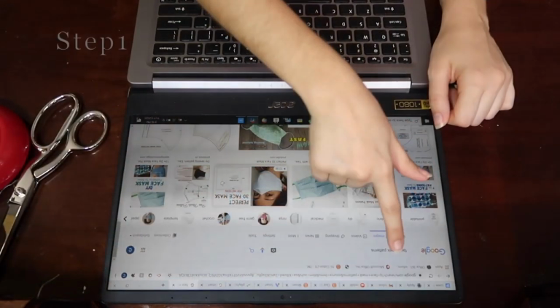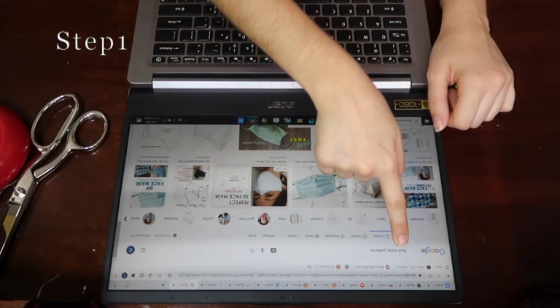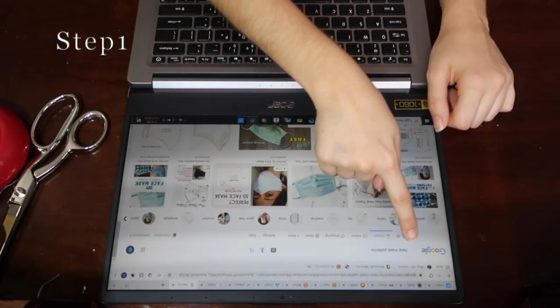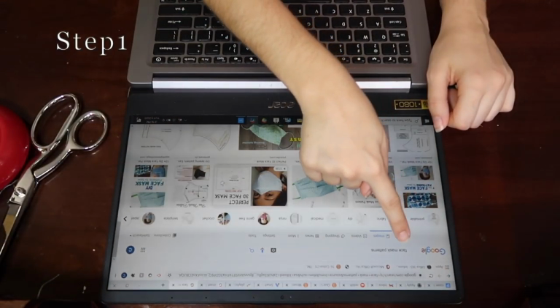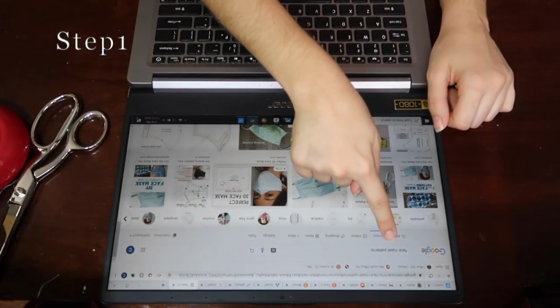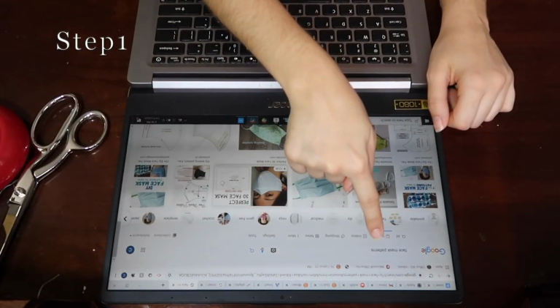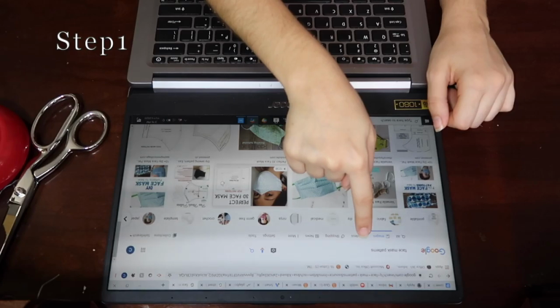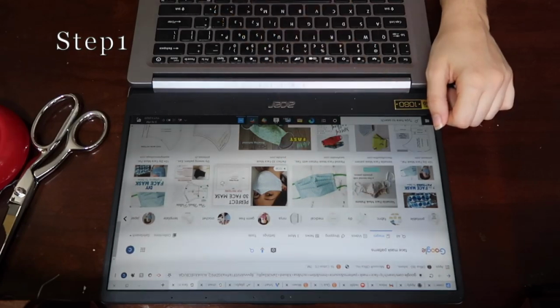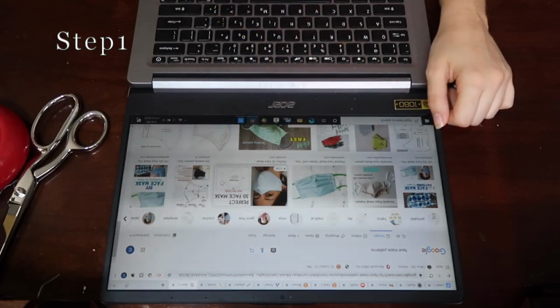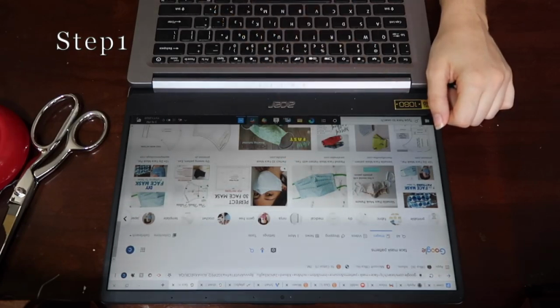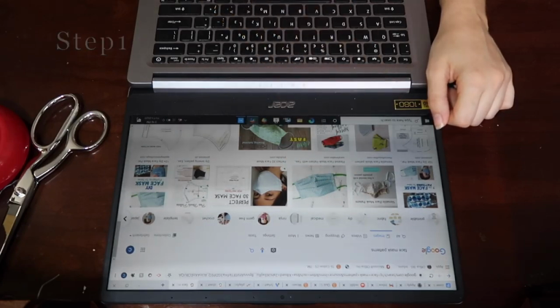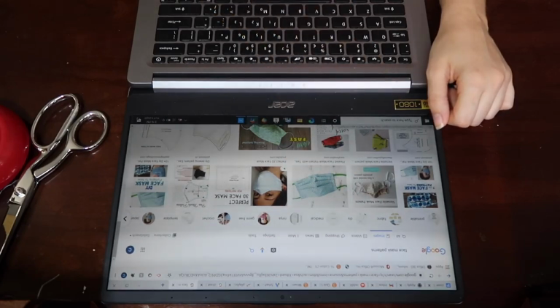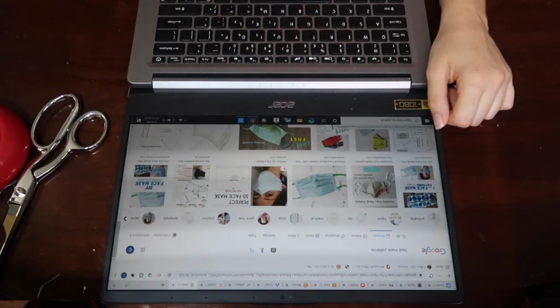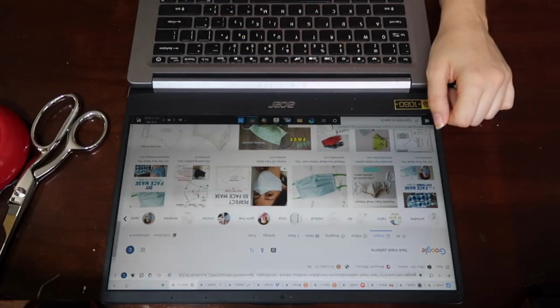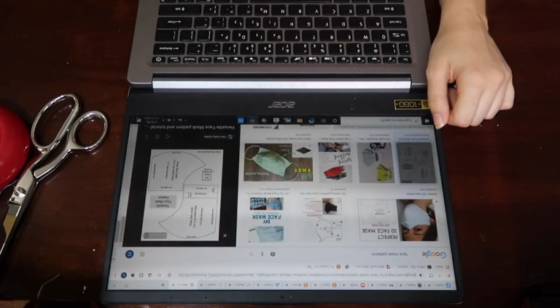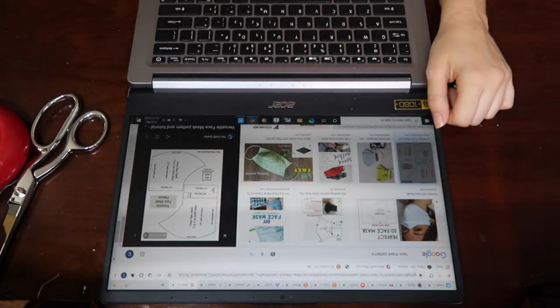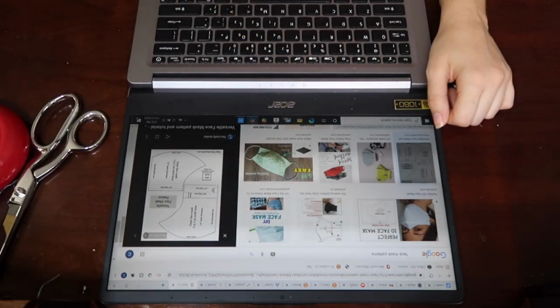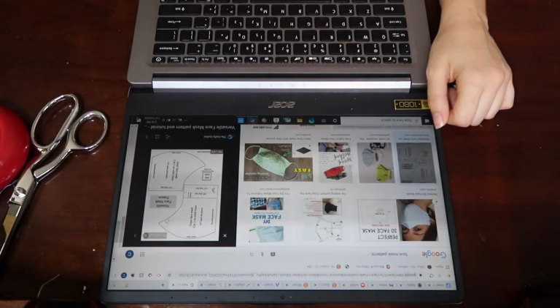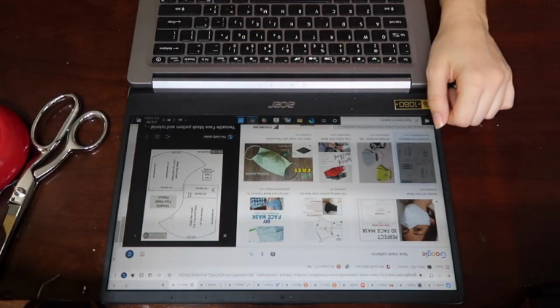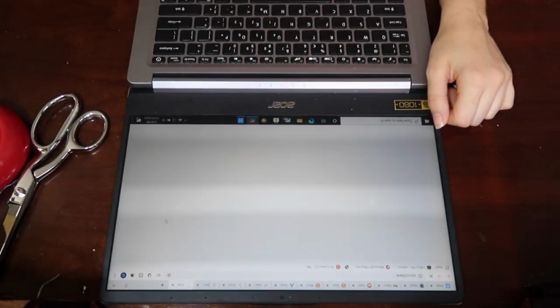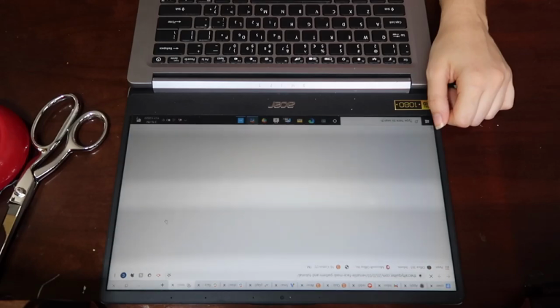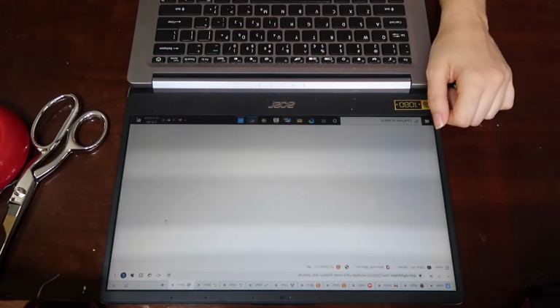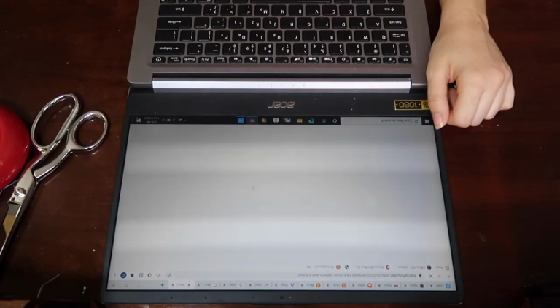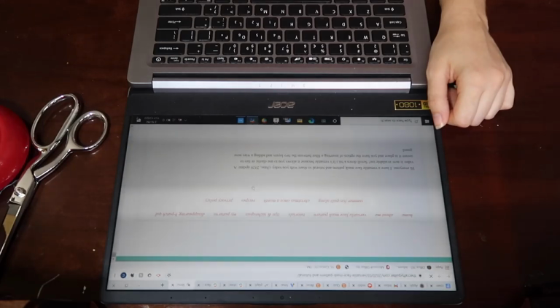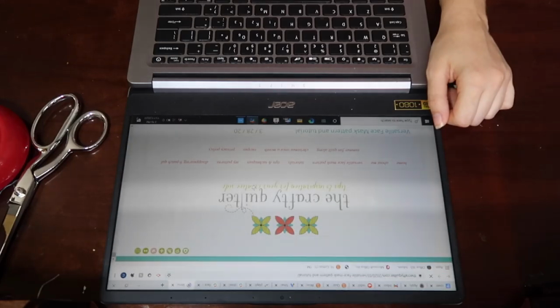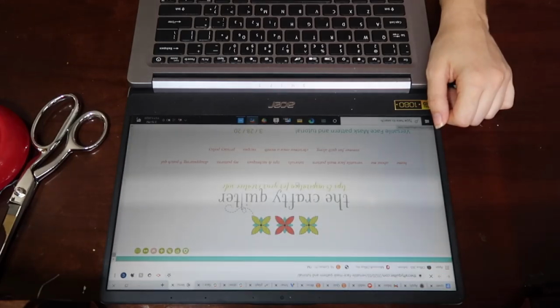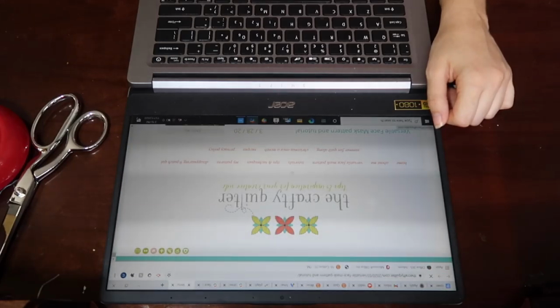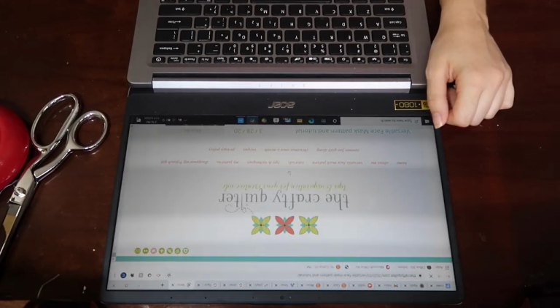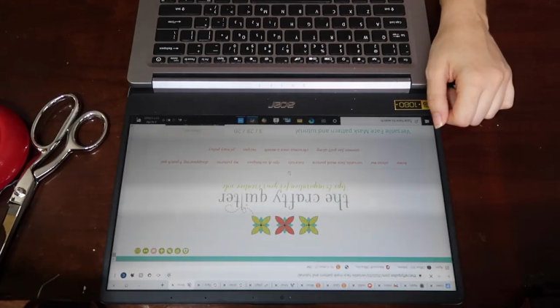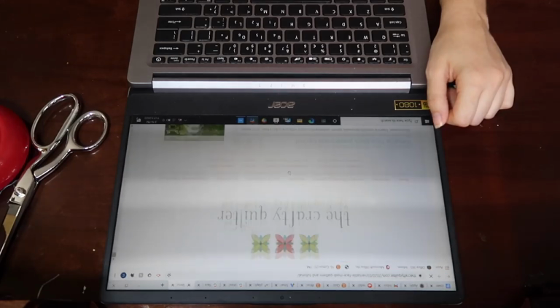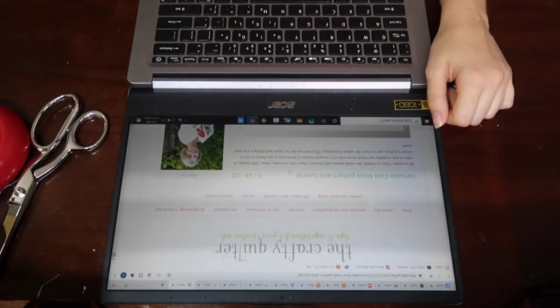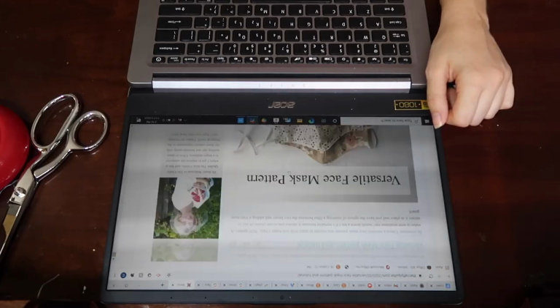So the first thing I did was look up face mask patterns. I scrolled down and found one that matched what I wanted, so I went to the page and scrolled down where they show you the face mask pattern.